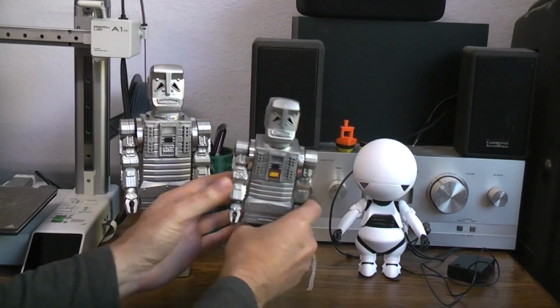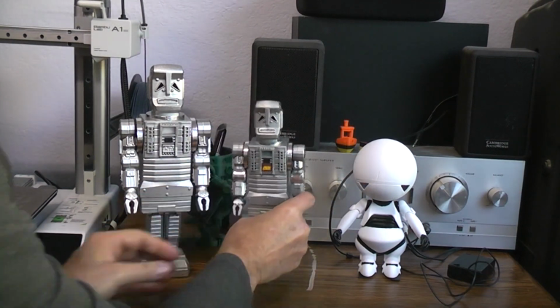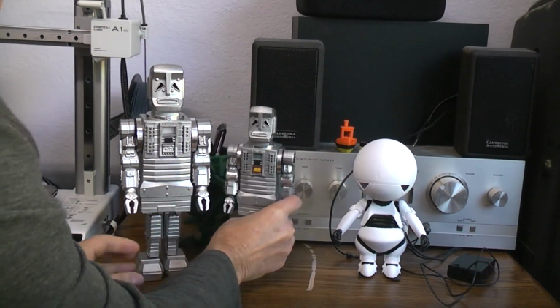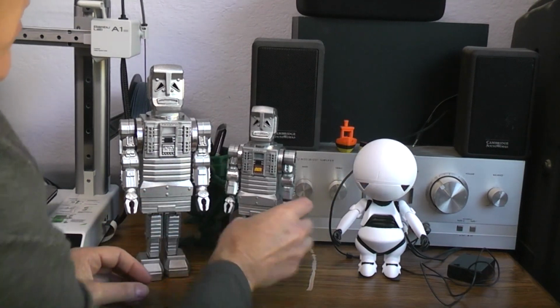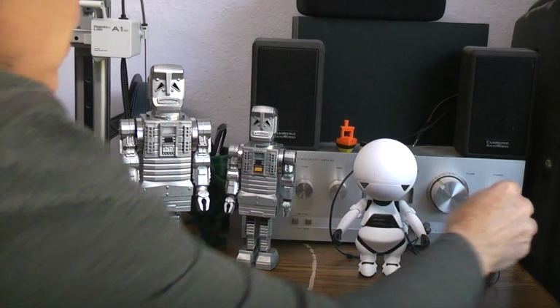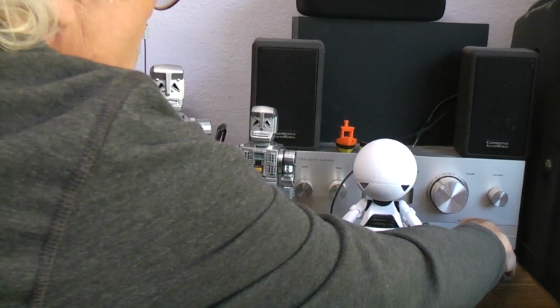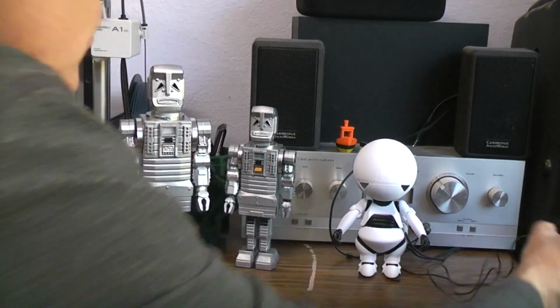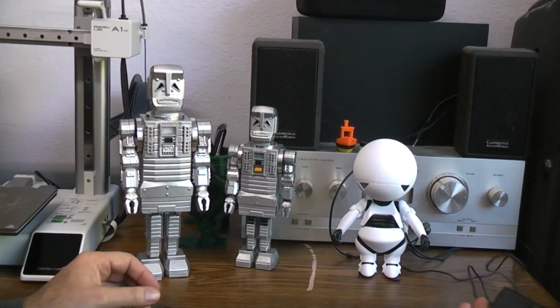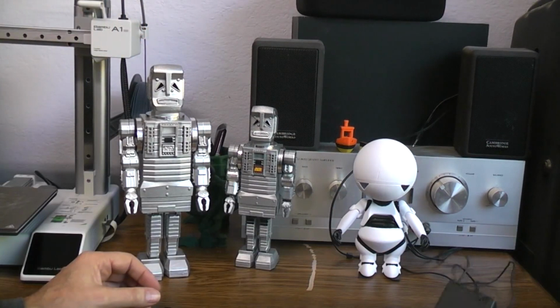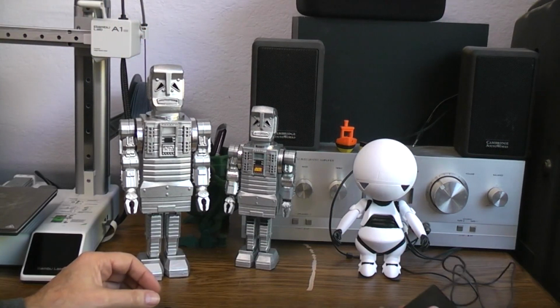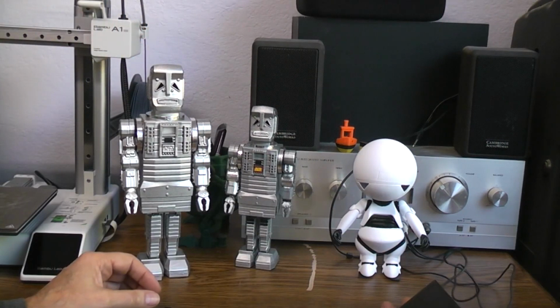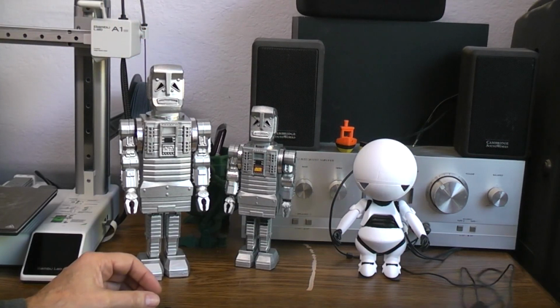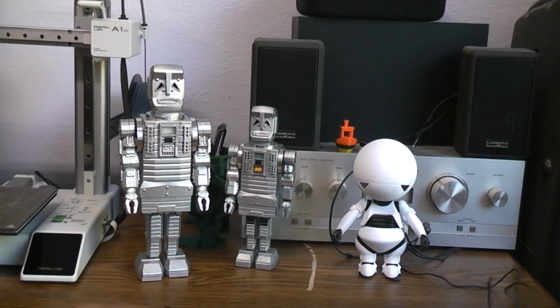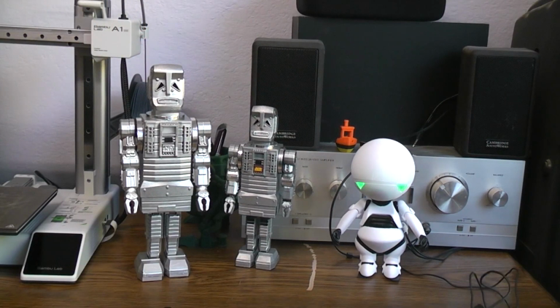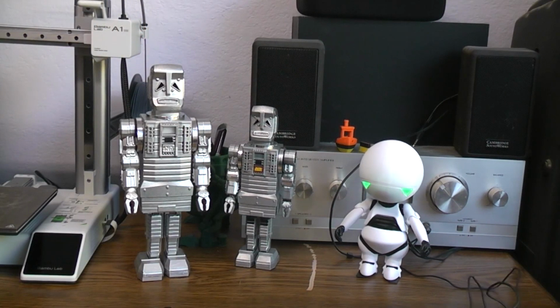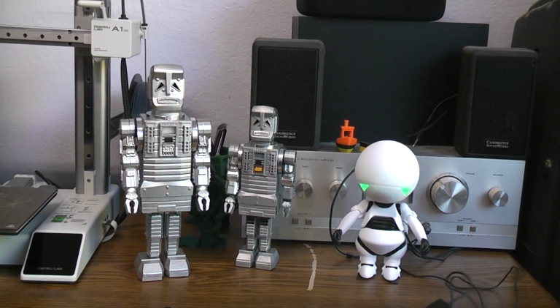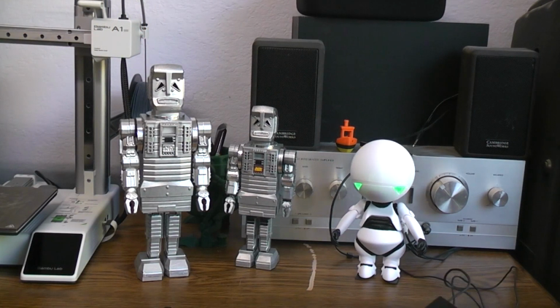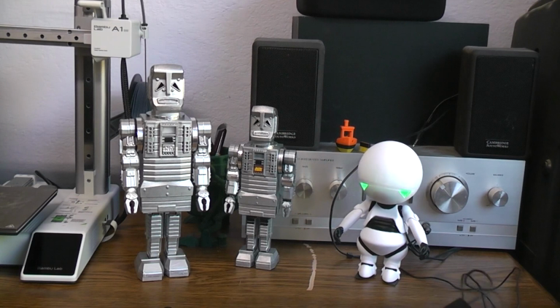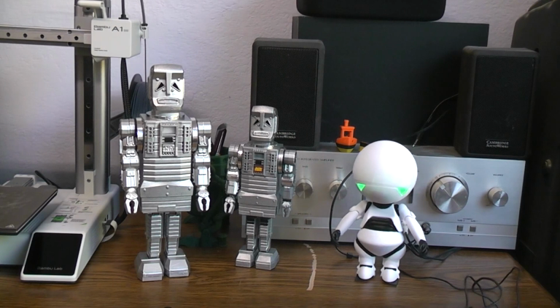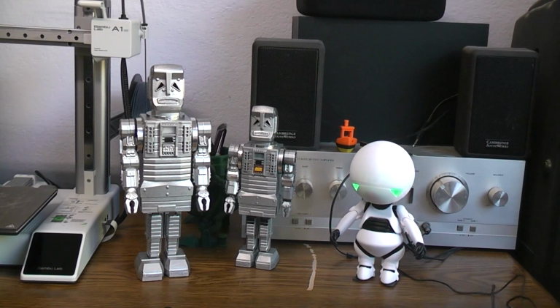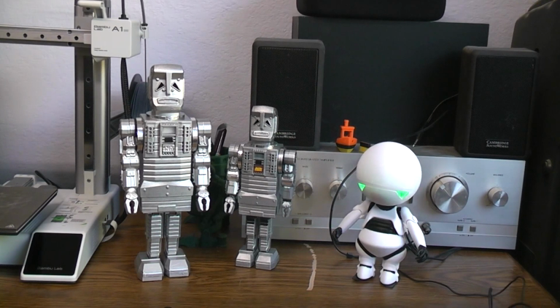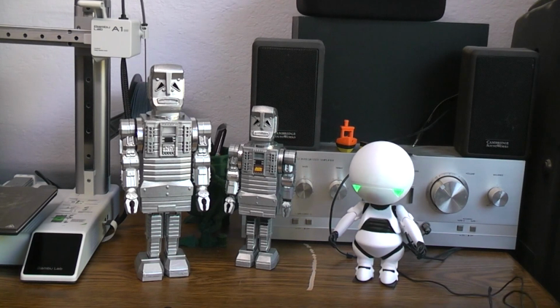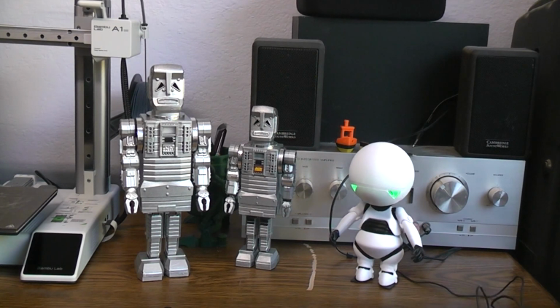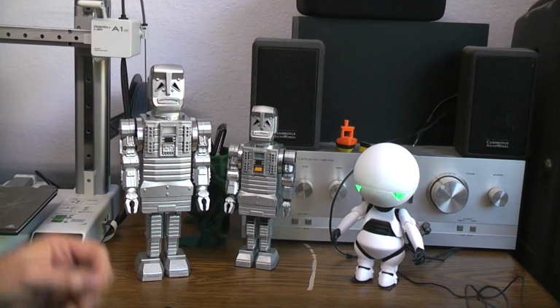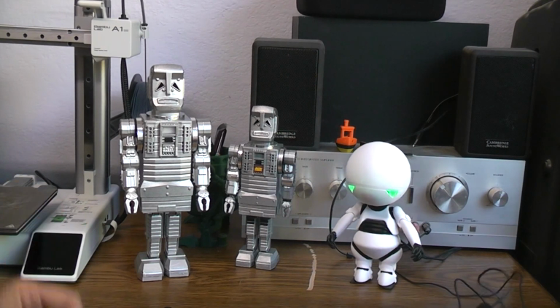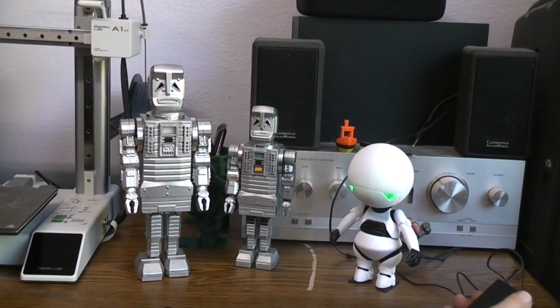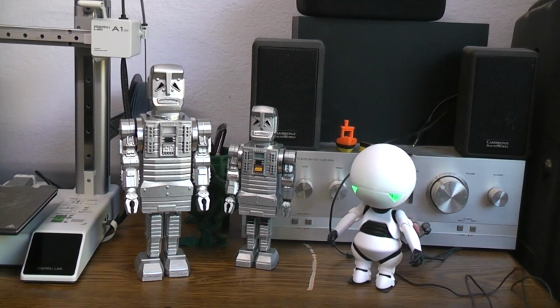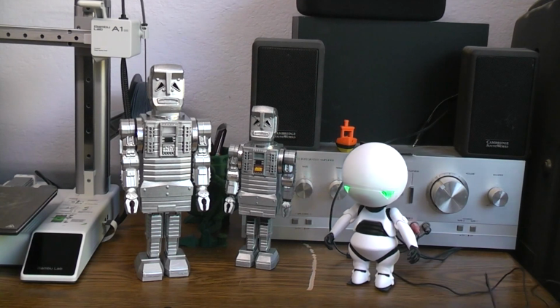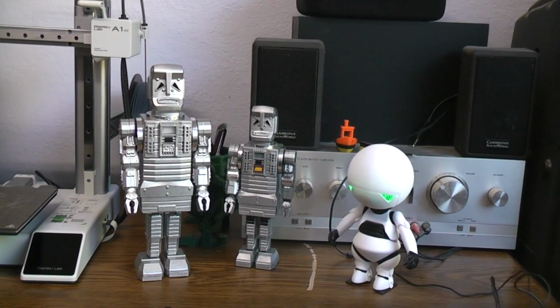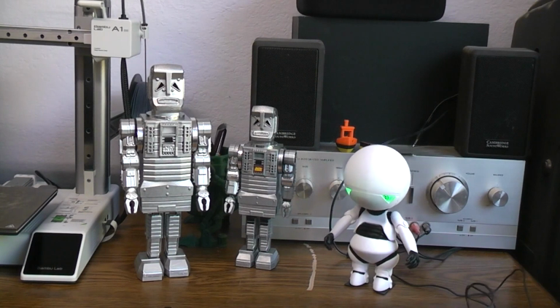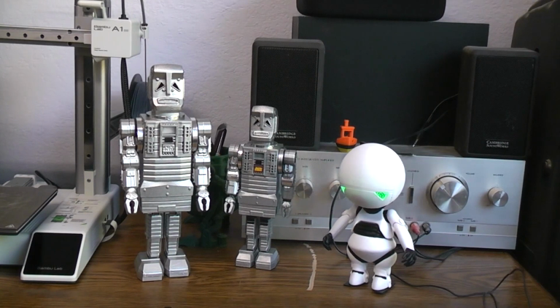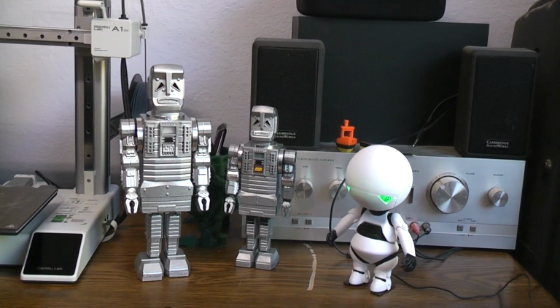And of course then we did the movie version before, where it talks. "Do you think you've got problems? What are you supposed to do if you are a magically depressed robot?" Thank goodness it just talks once.